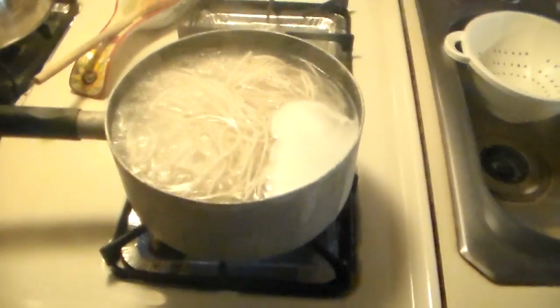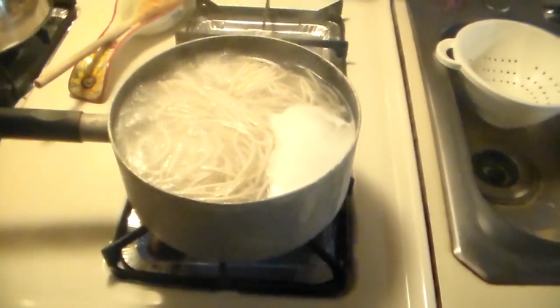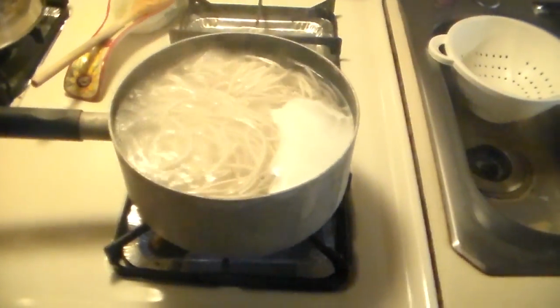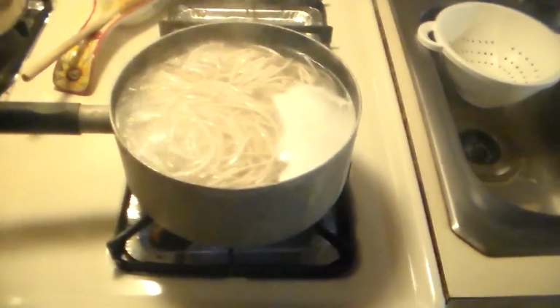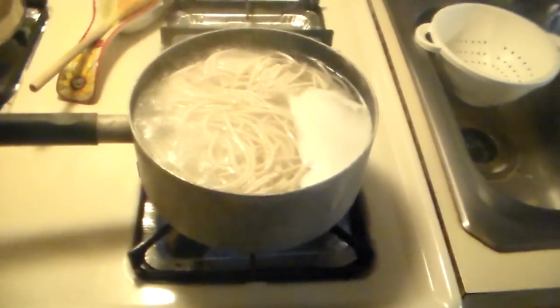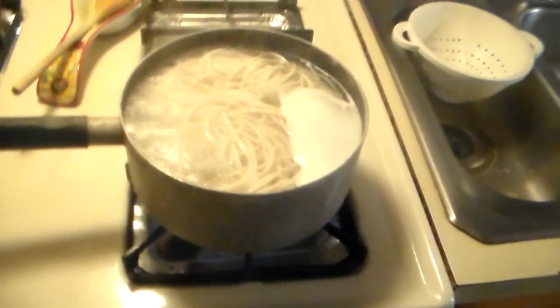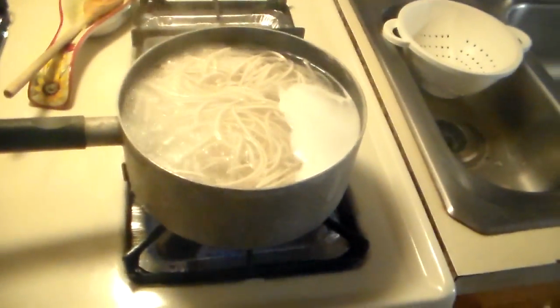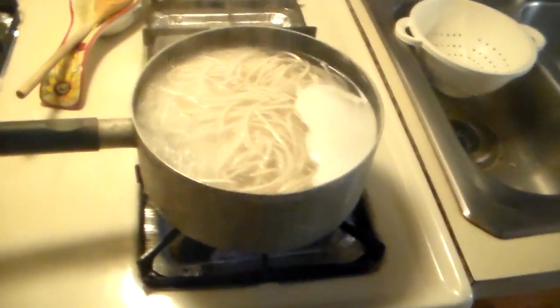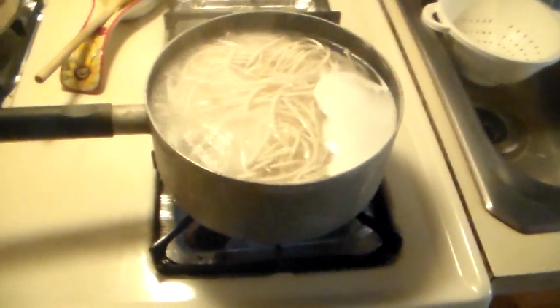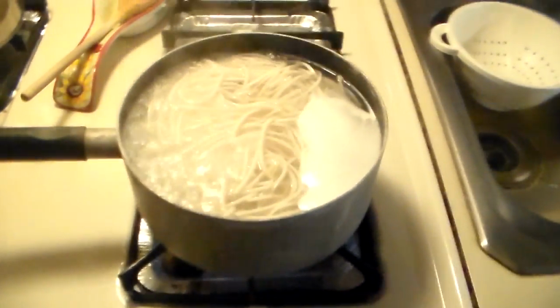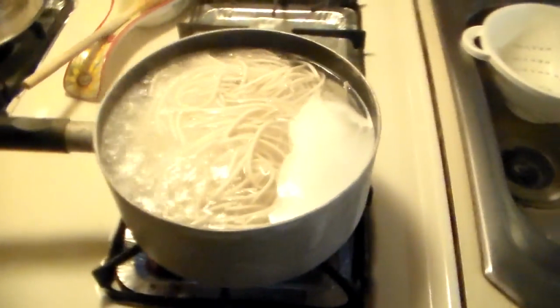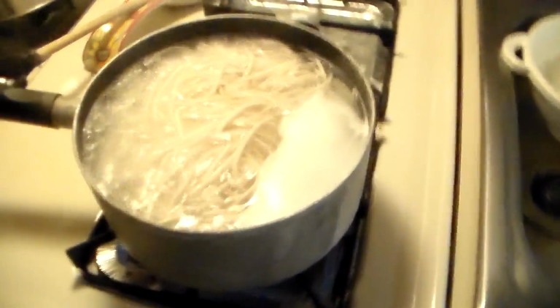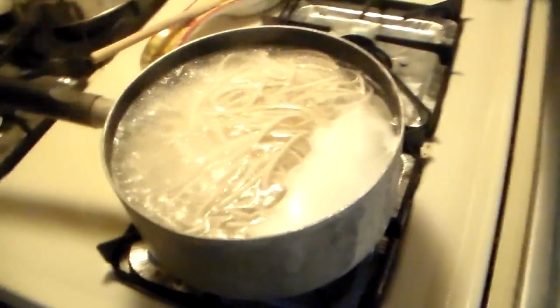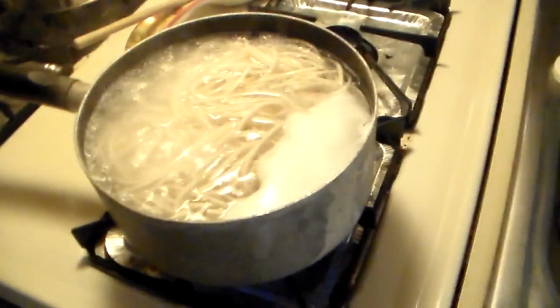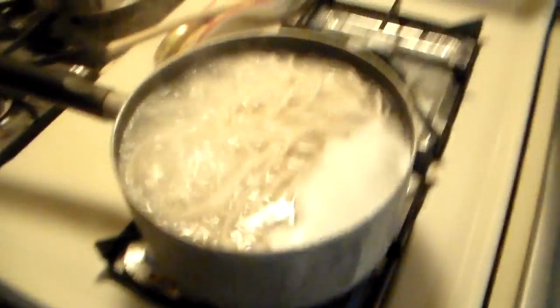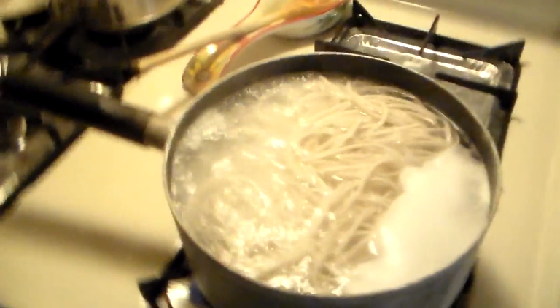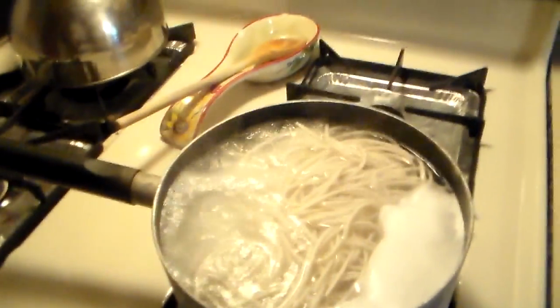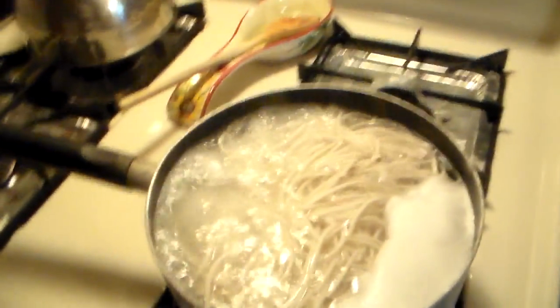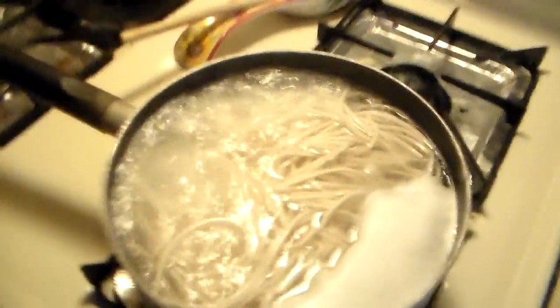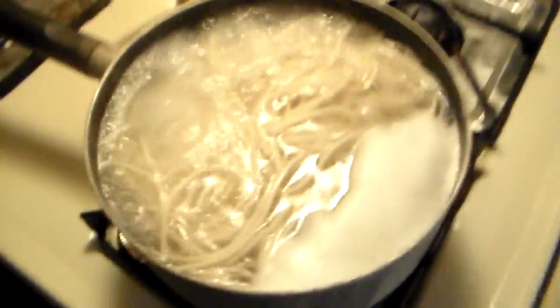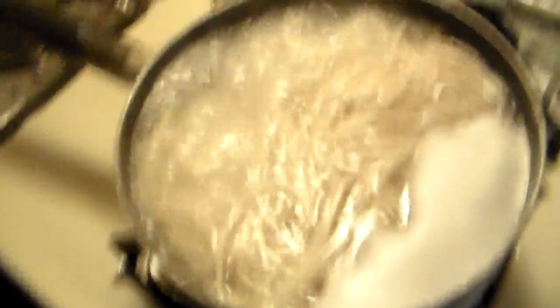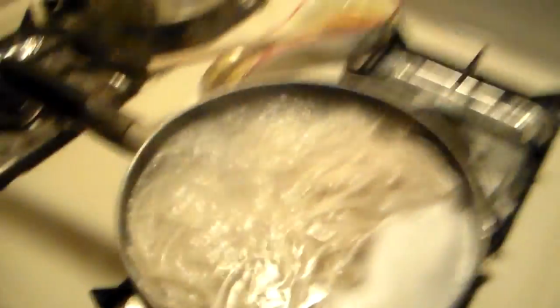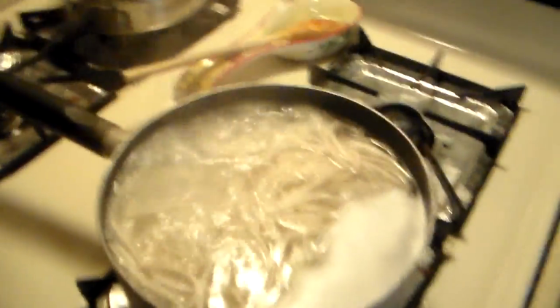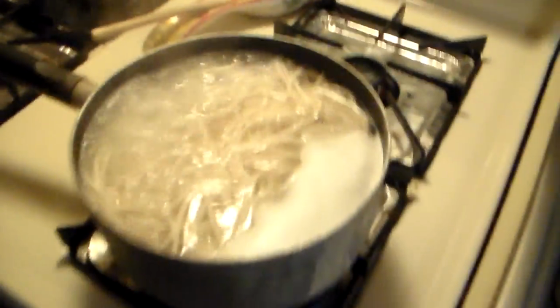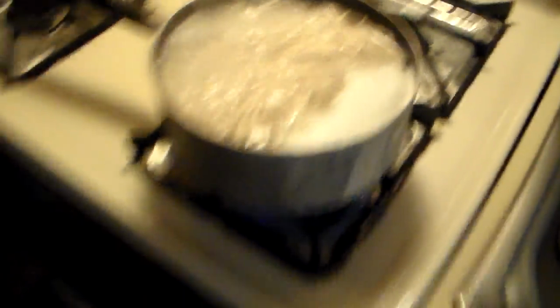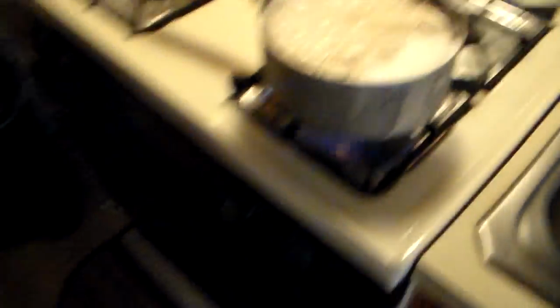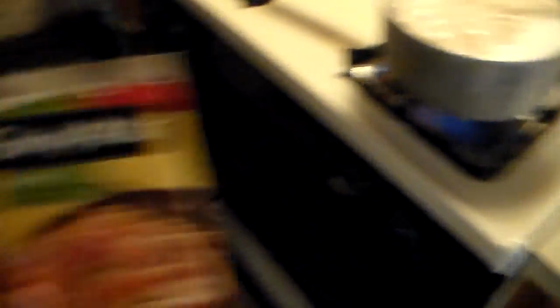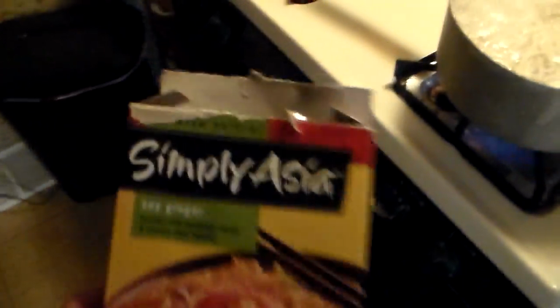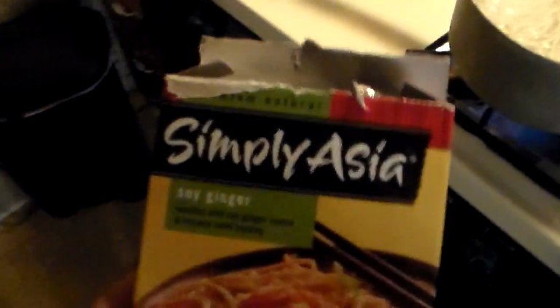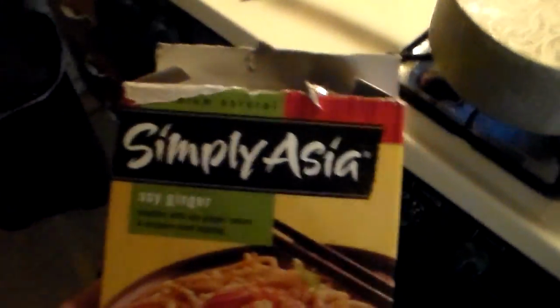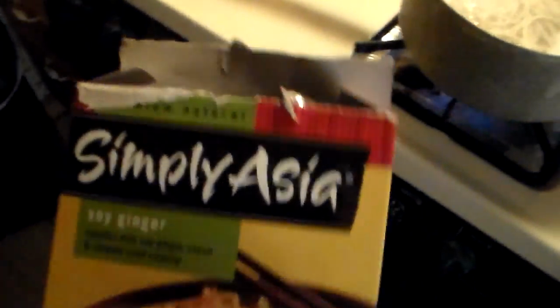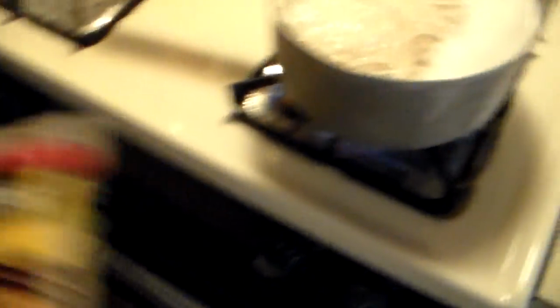How's it going ladies and gents? It's Flak, just cooking up some noodles — Simply Asia.